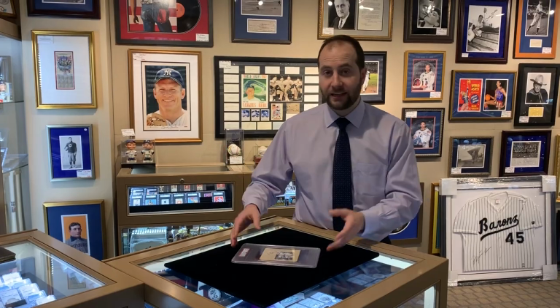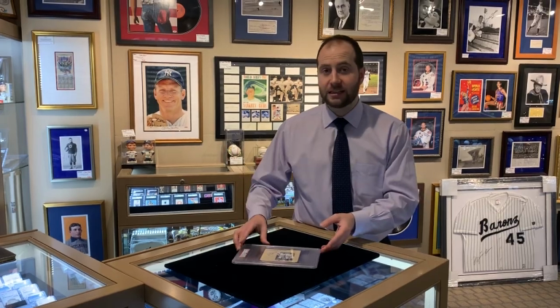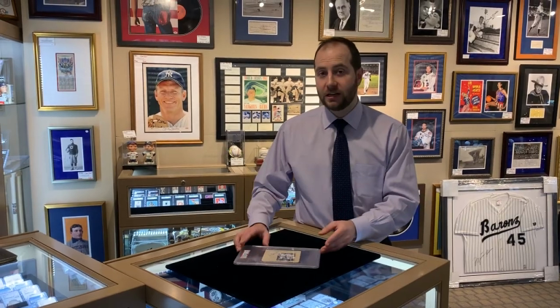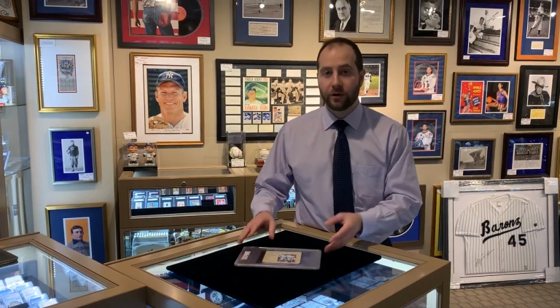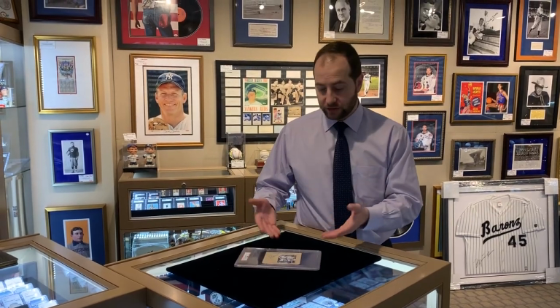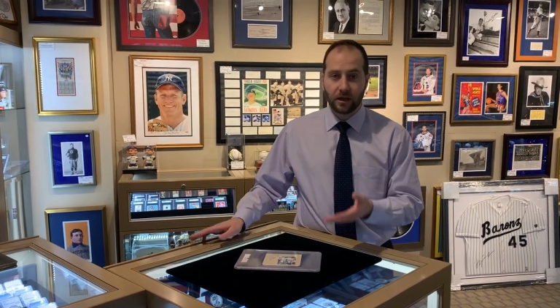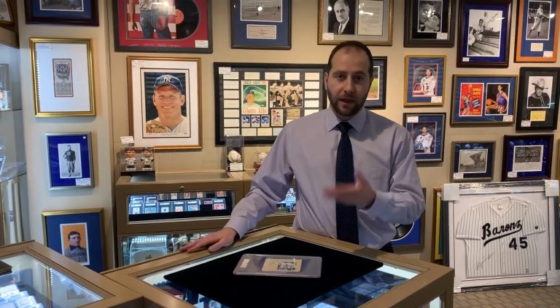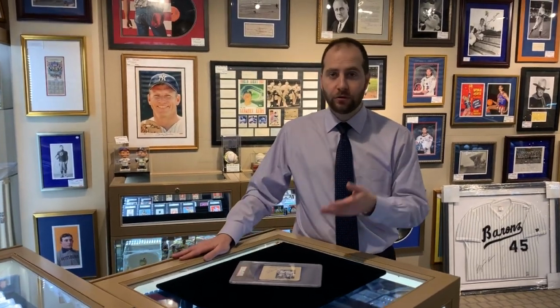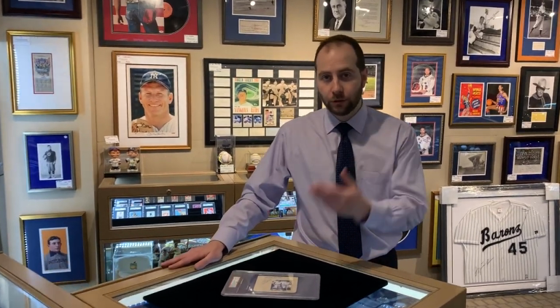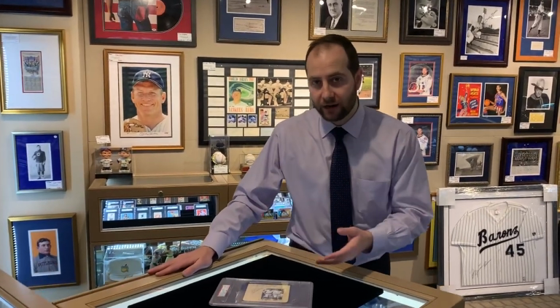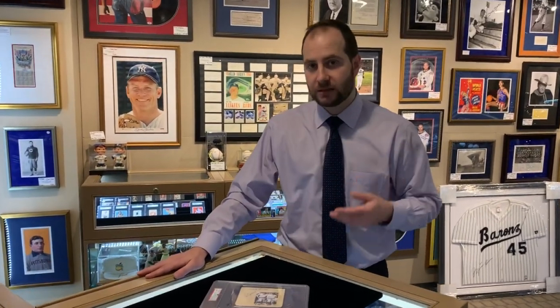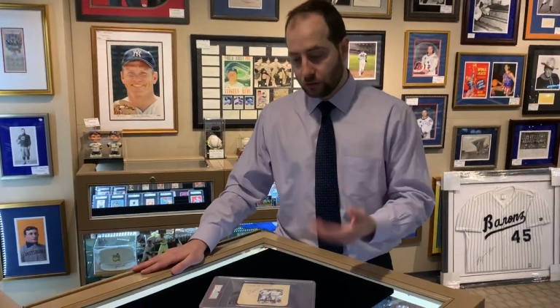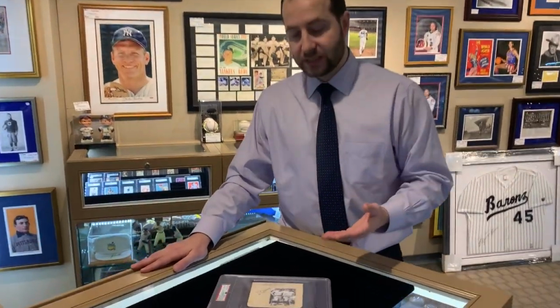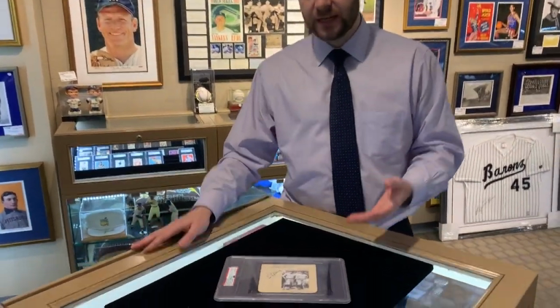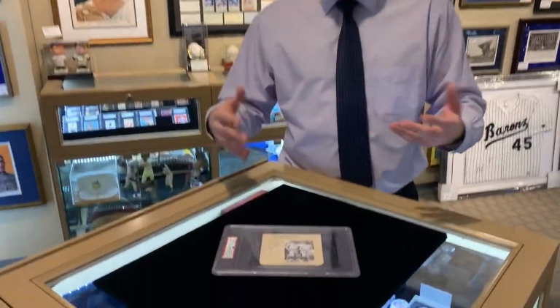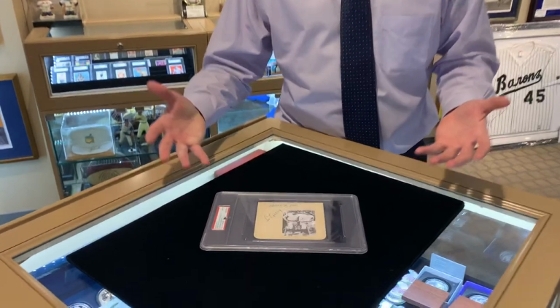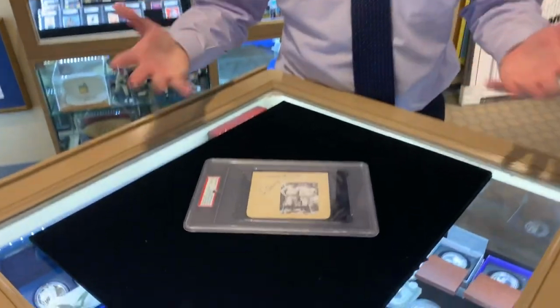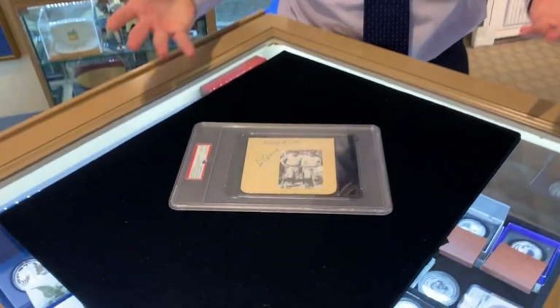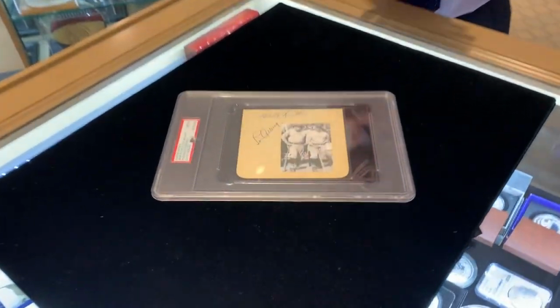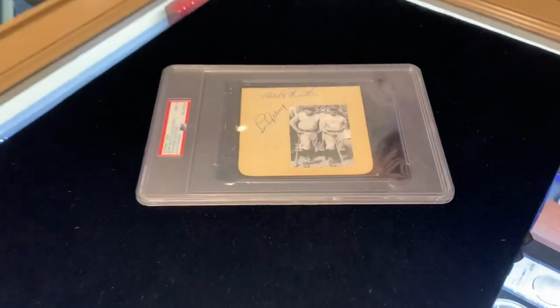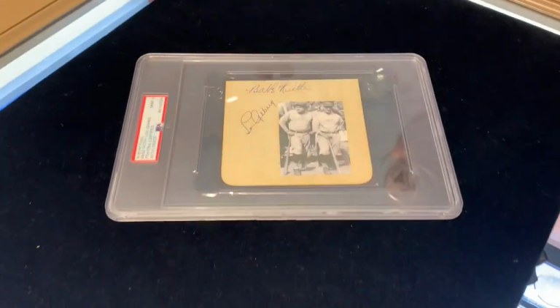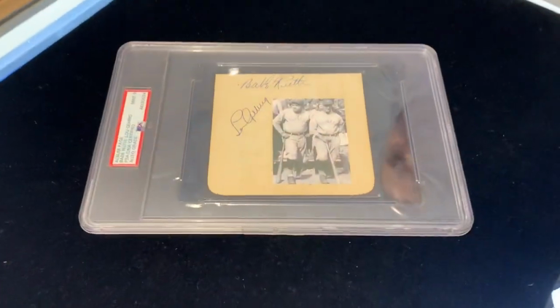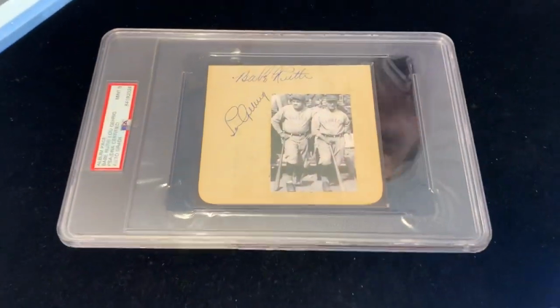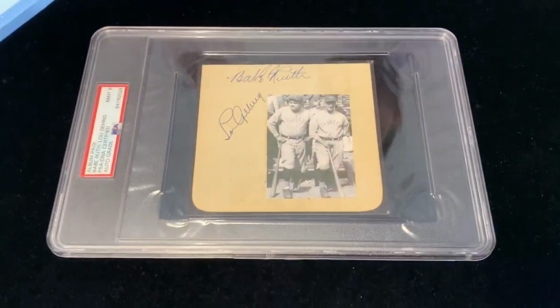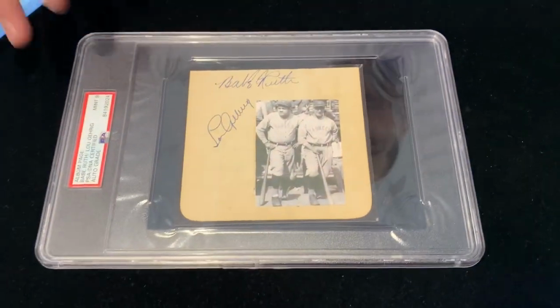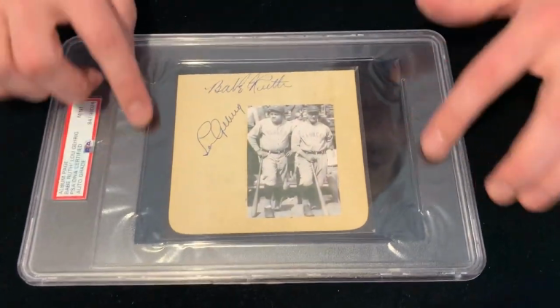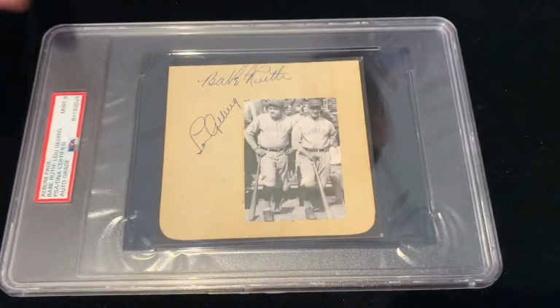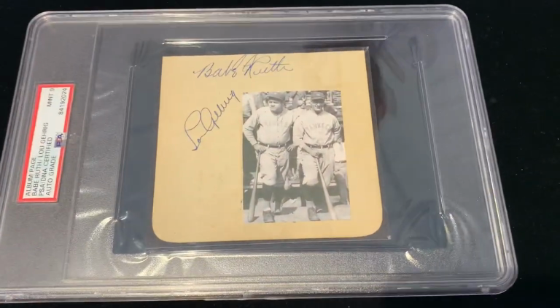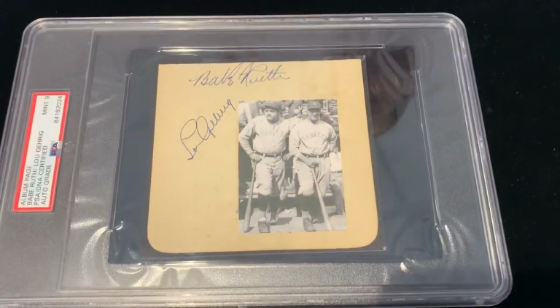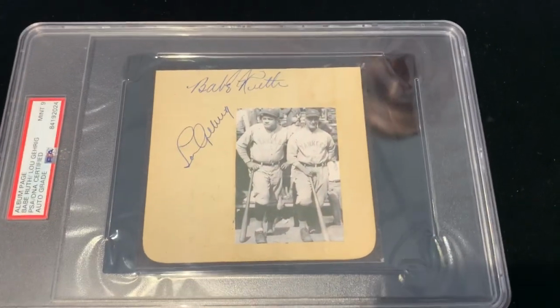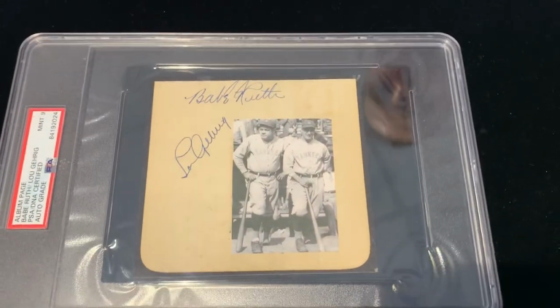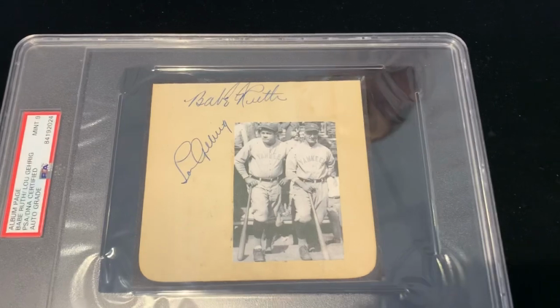These guys need no introduction — Babe Ruth, Lou Gehrig — and this is a dual signed album page. So the piece of paper, and you can tell by the rounded corners, it comes from an album page.